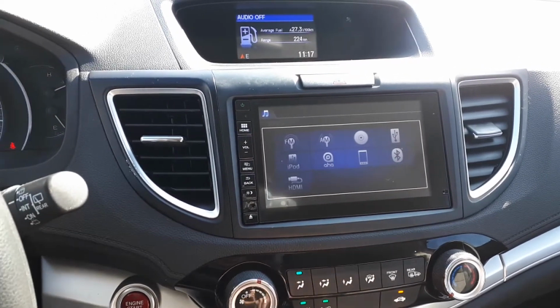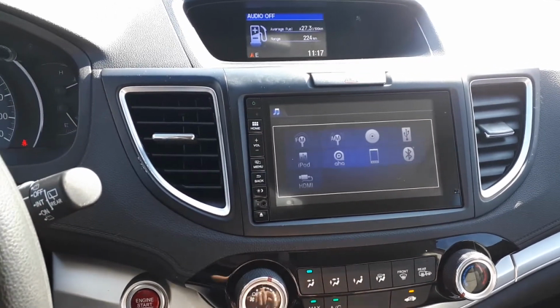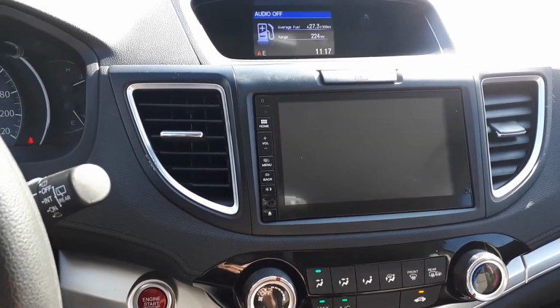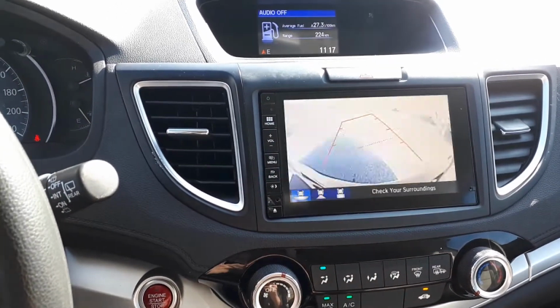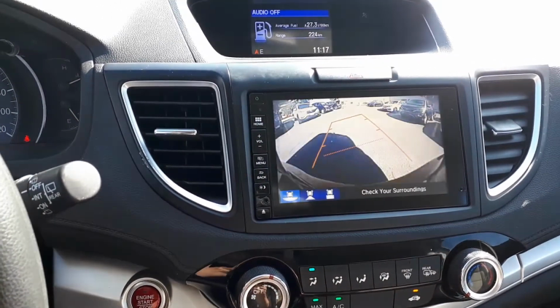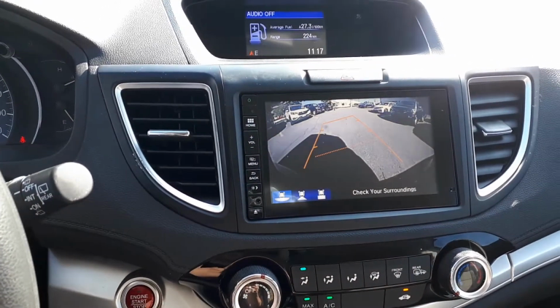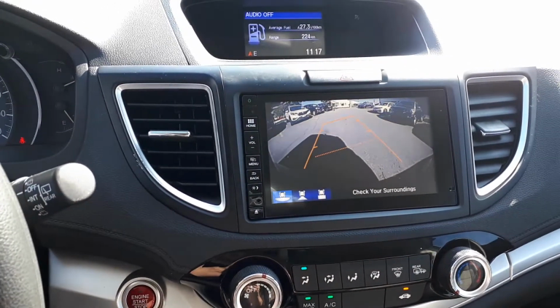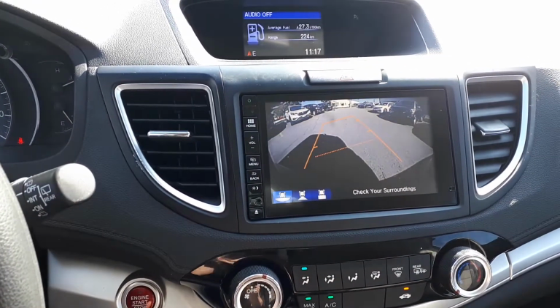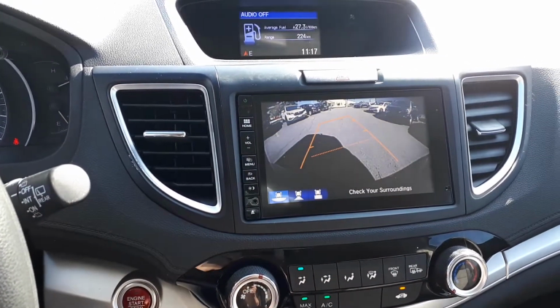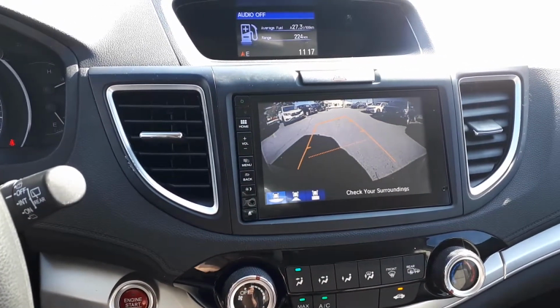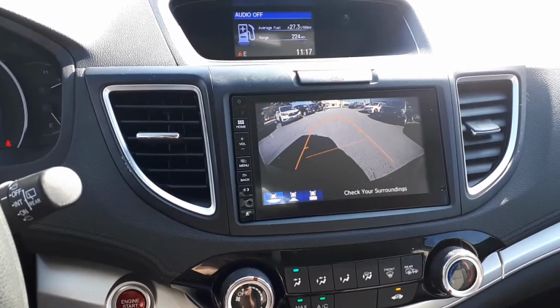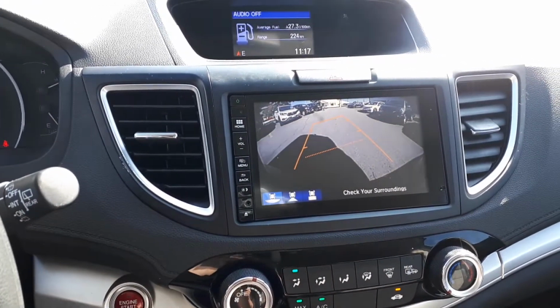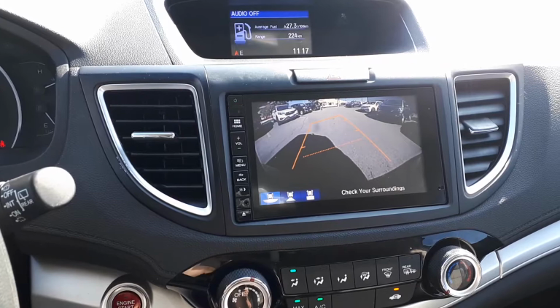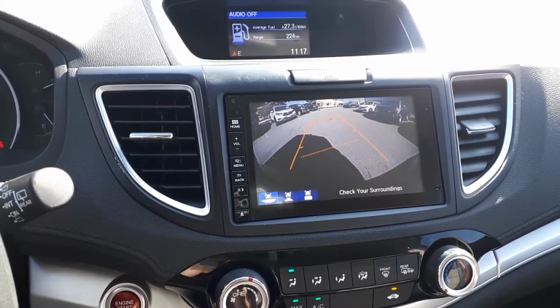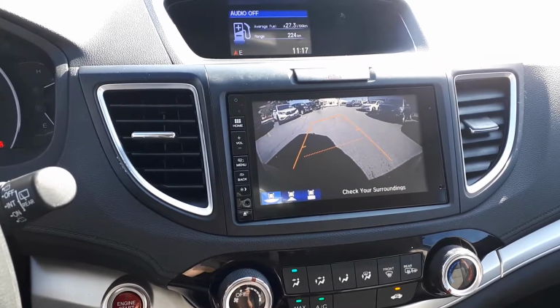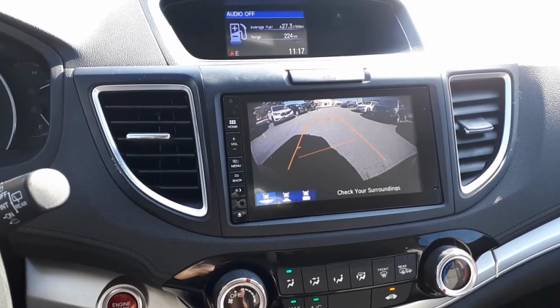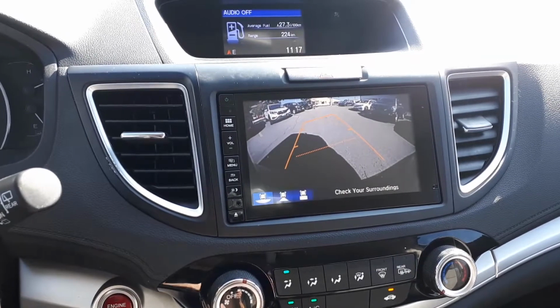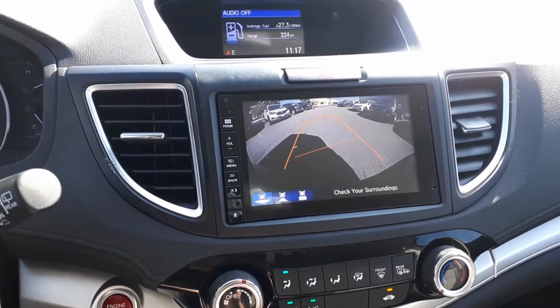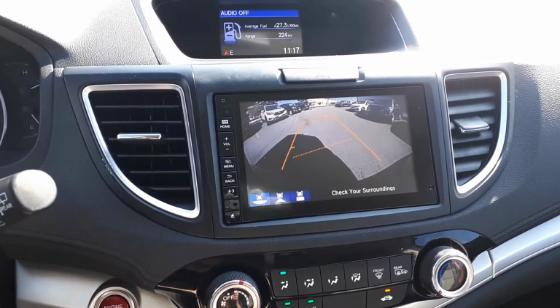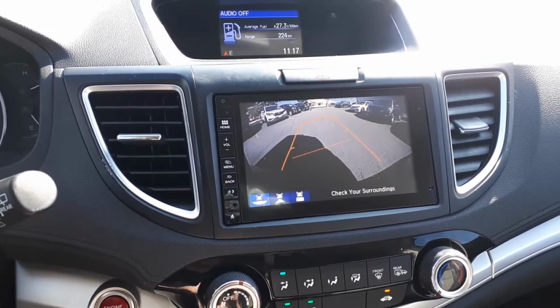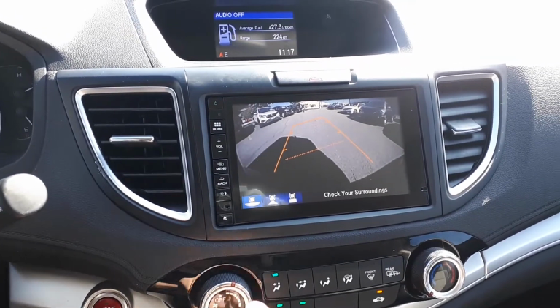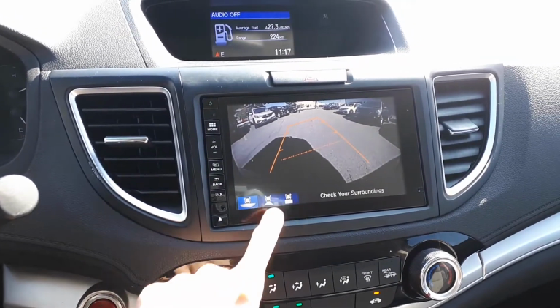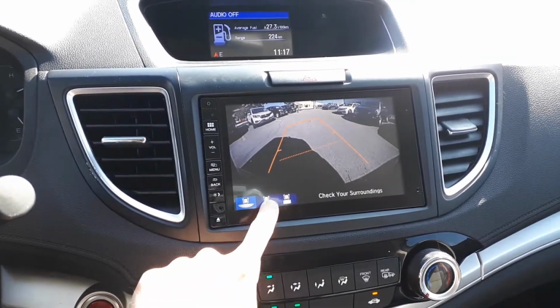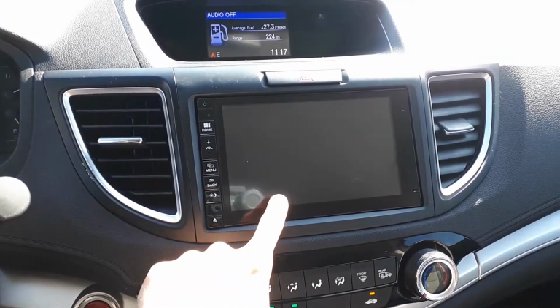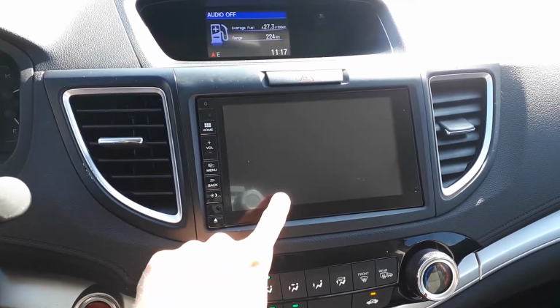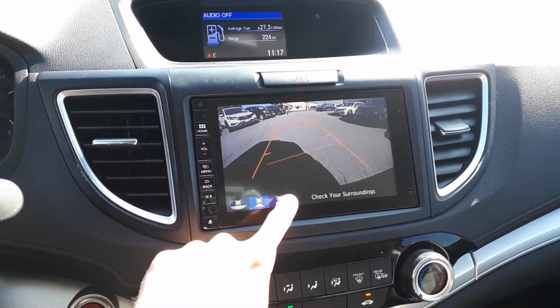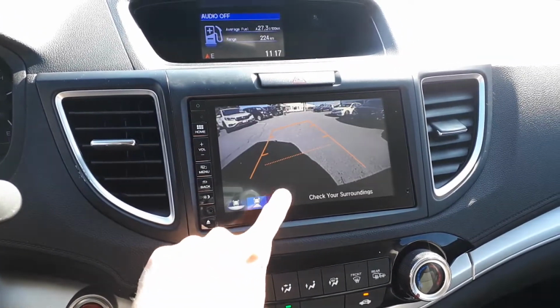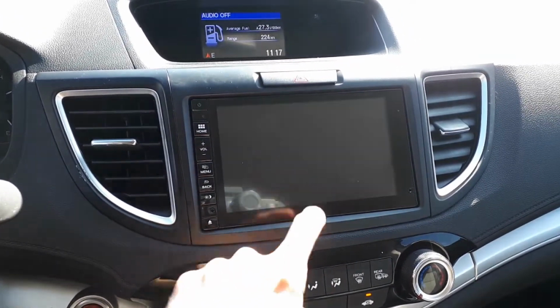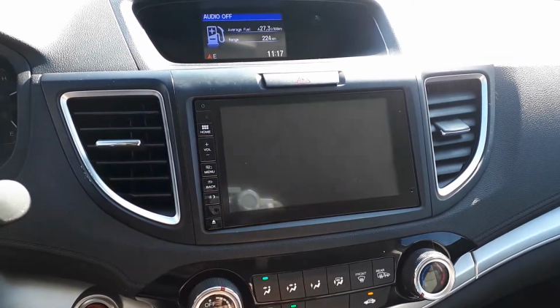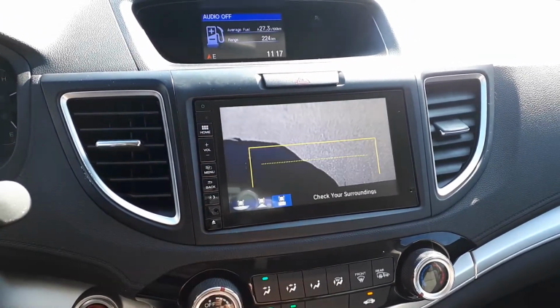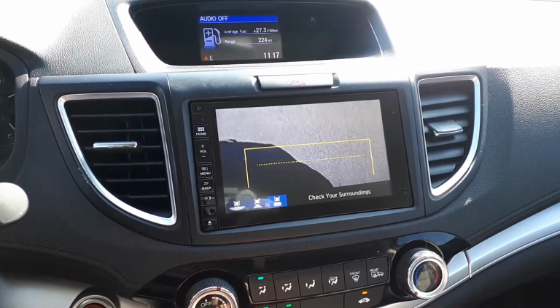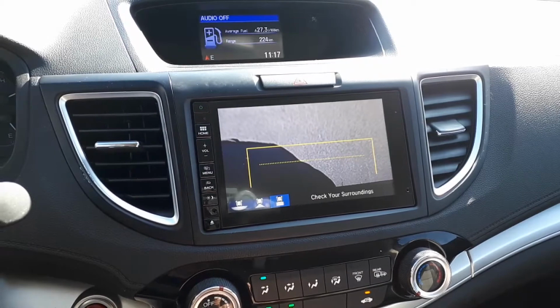To assist with parking, this vehicle has a built-in rear view camera with three different viewing modes: a wide view, normal view, and a top-down view.